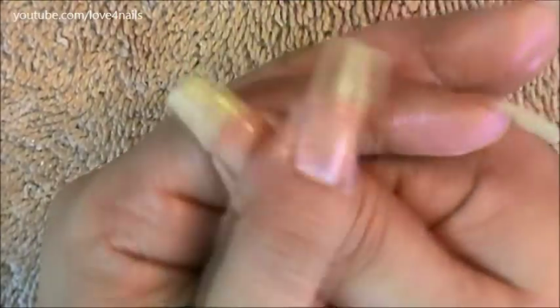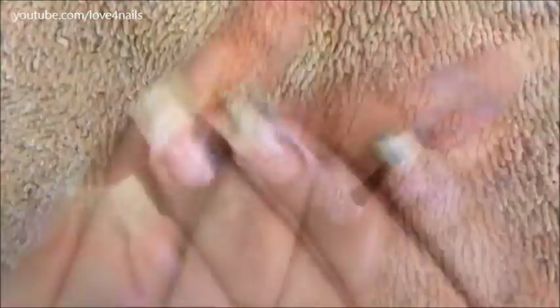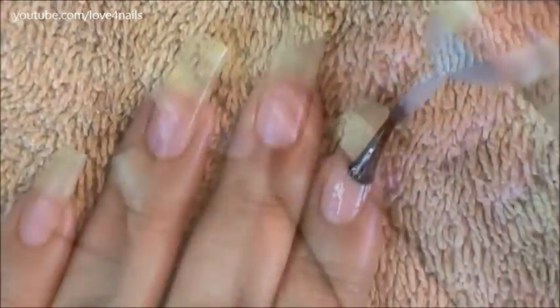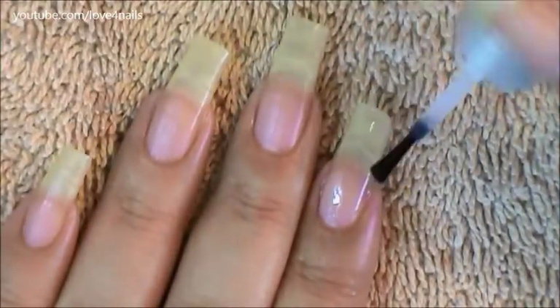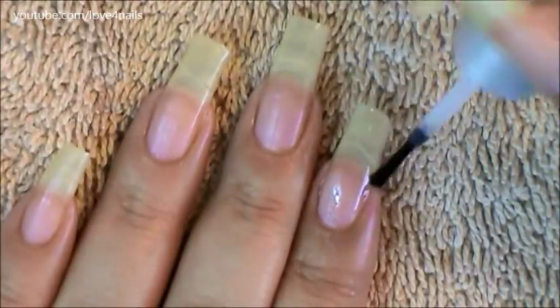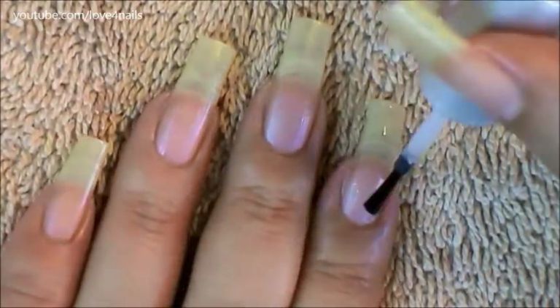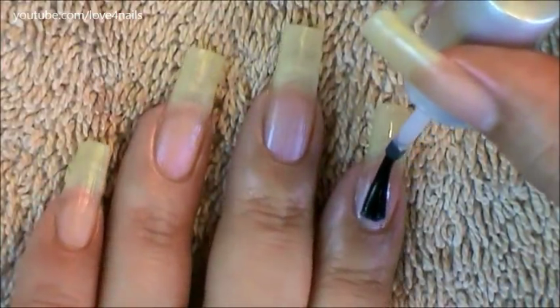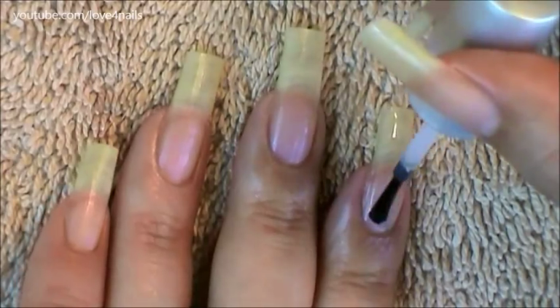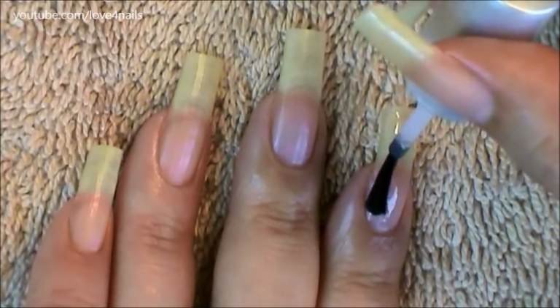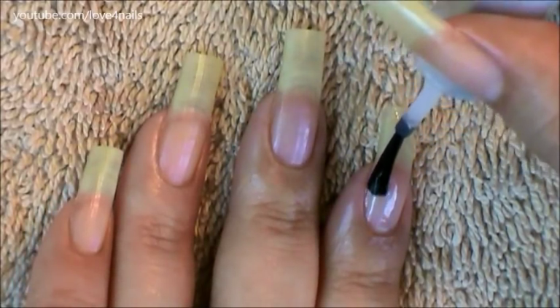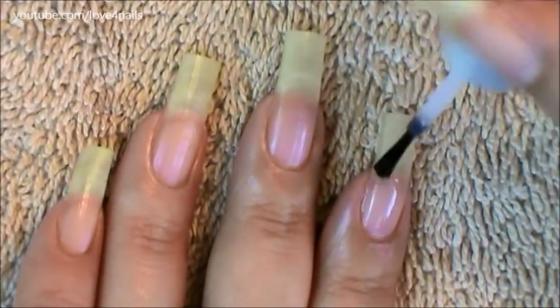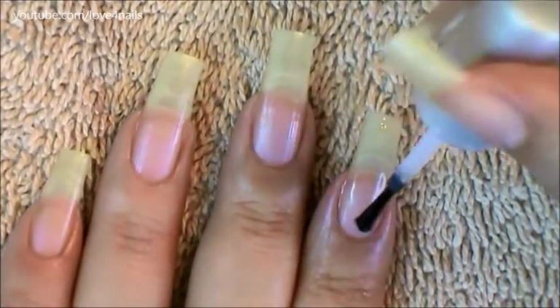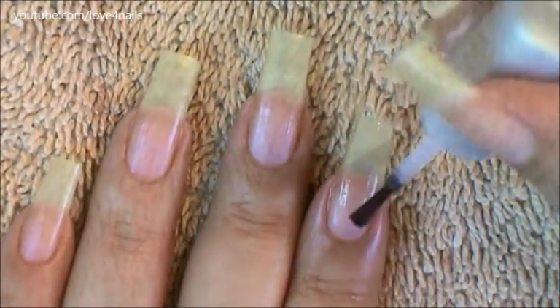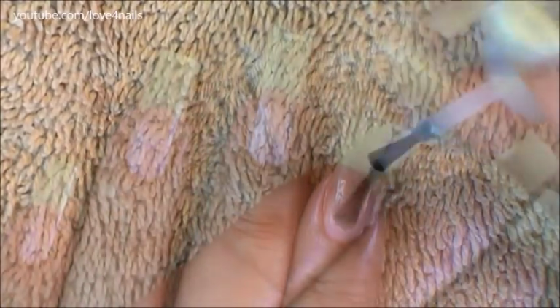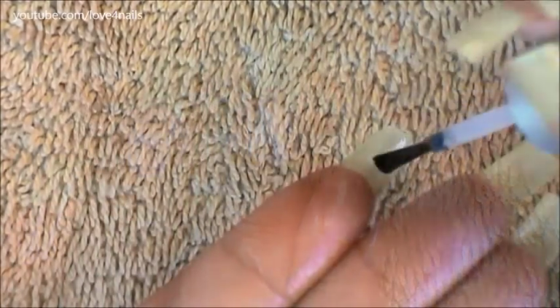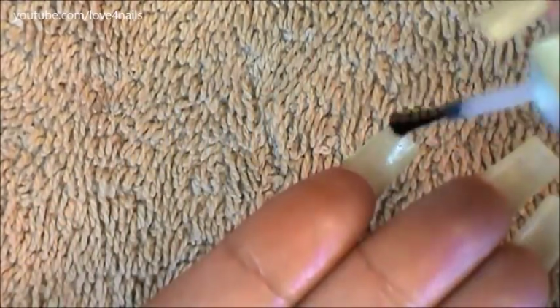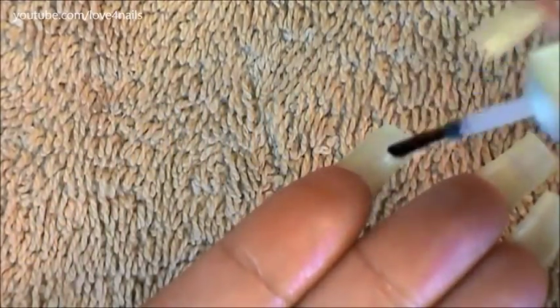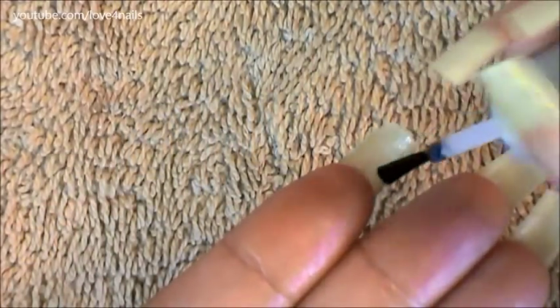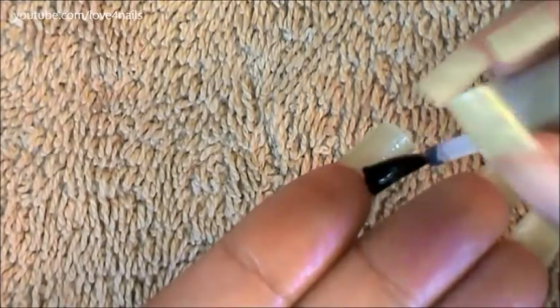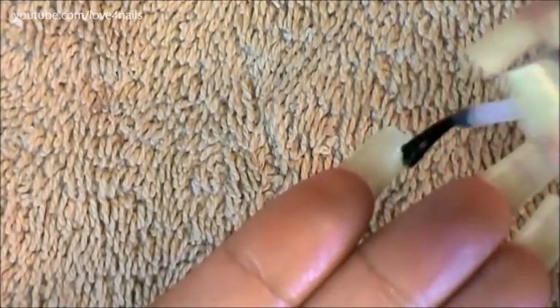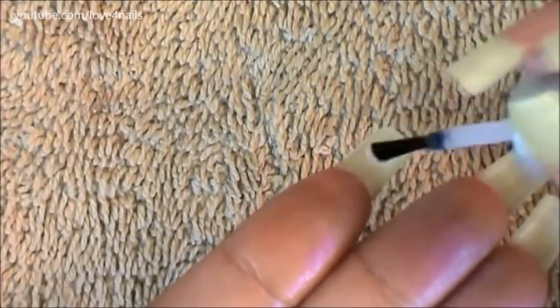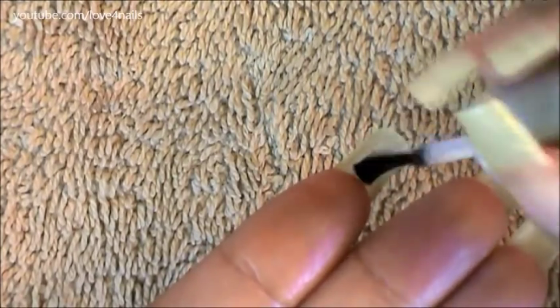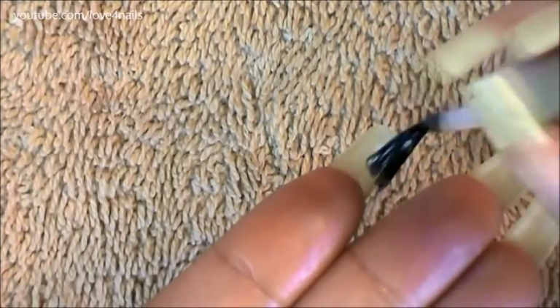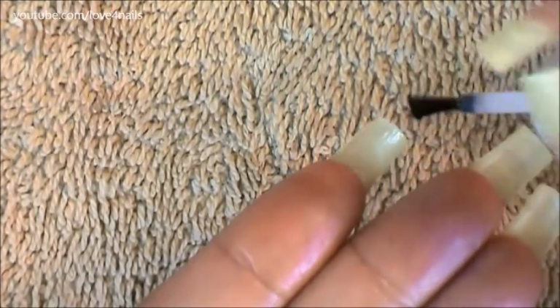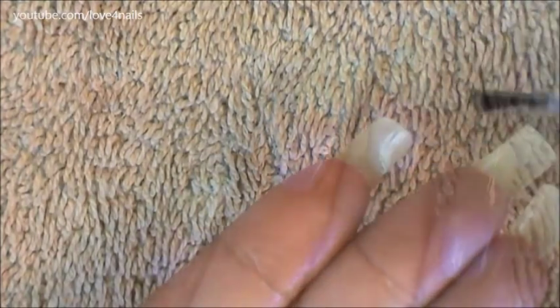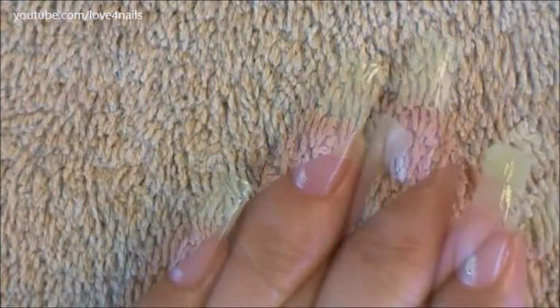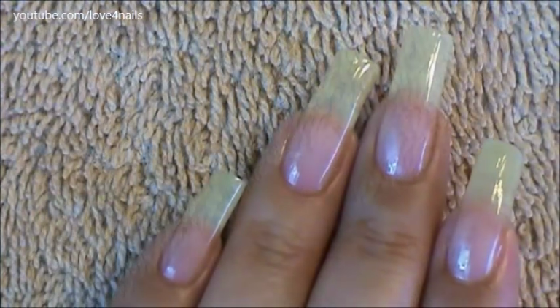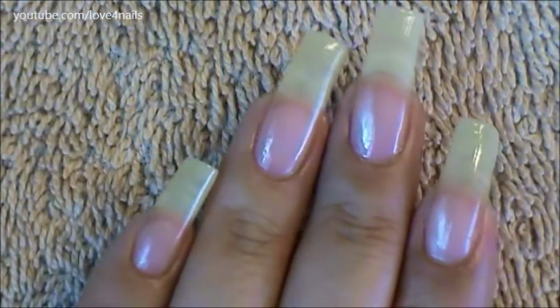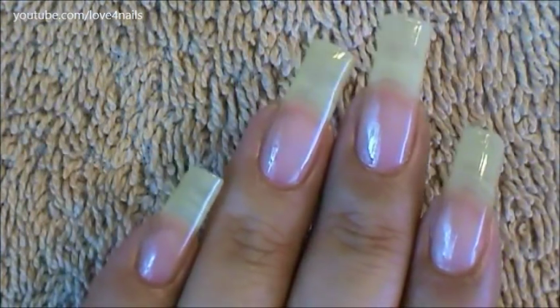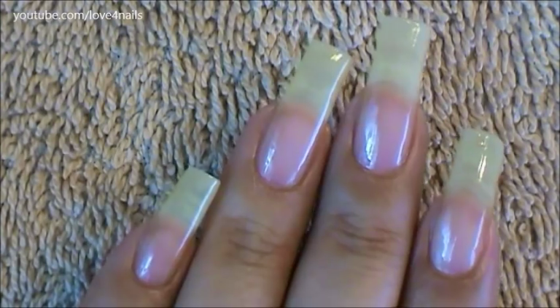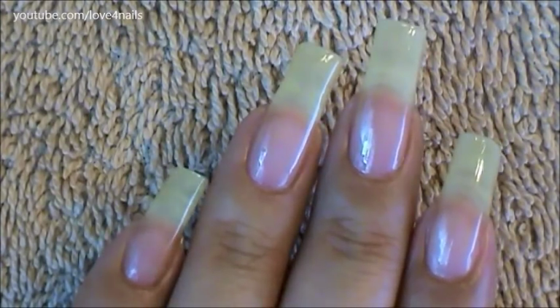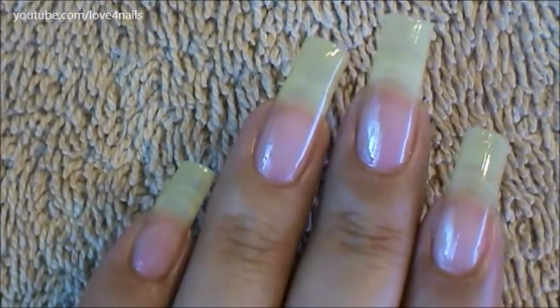I waited about 15 minutes and now I'm applying a base coat — any base coat of your choice will work great. And I also like applying the base coat over the back of my fingernails. That's it. Now my fingernails are ready to be polished again.